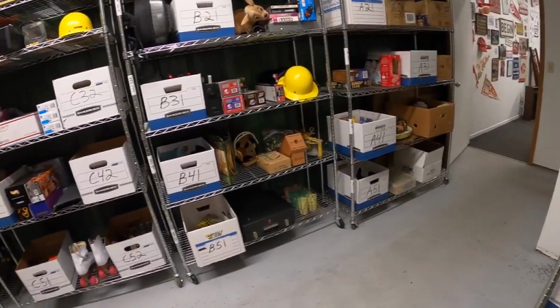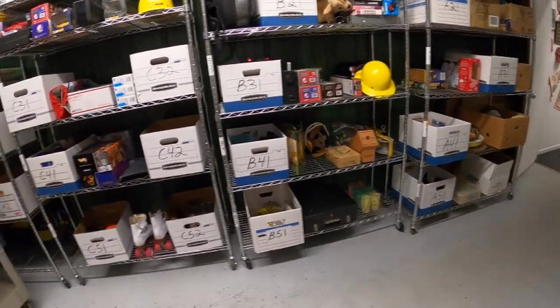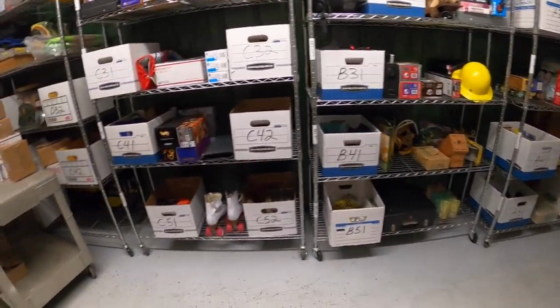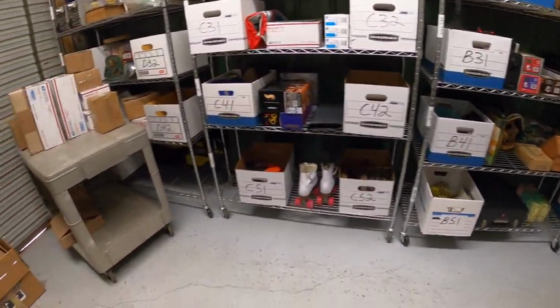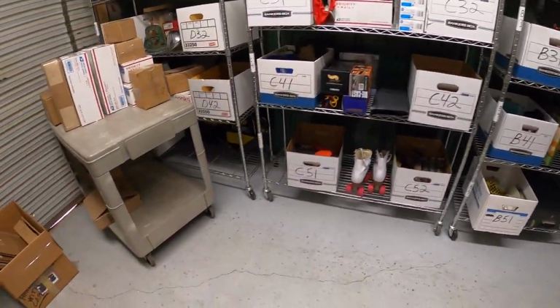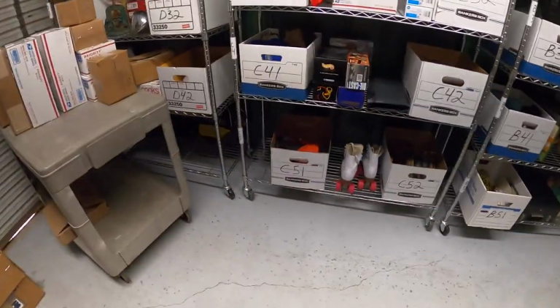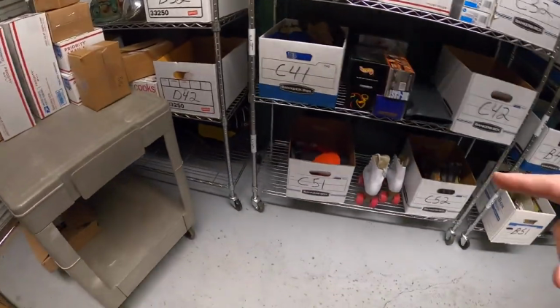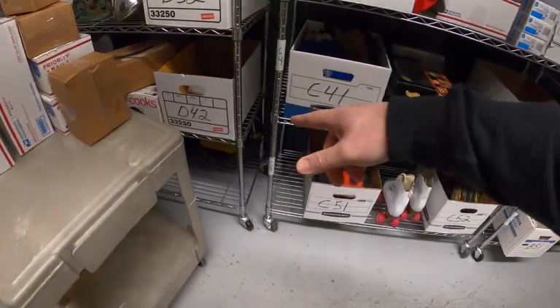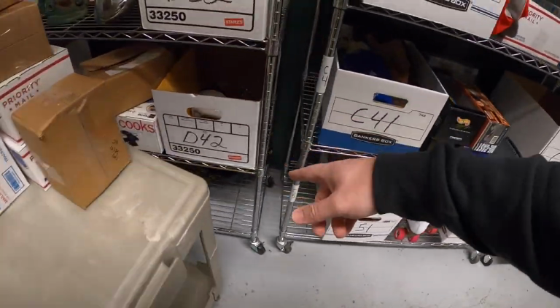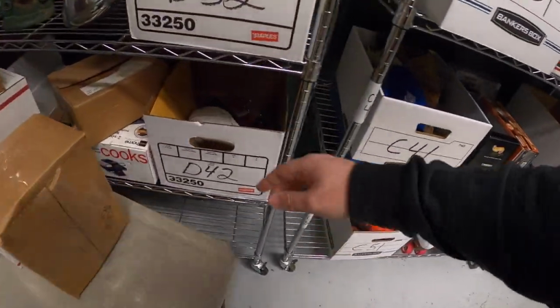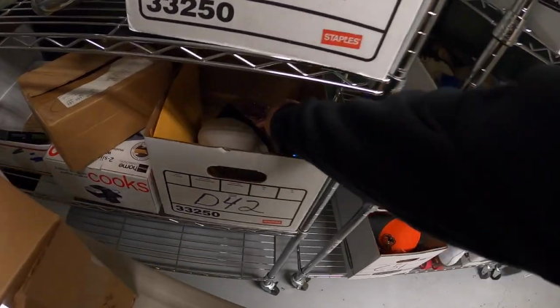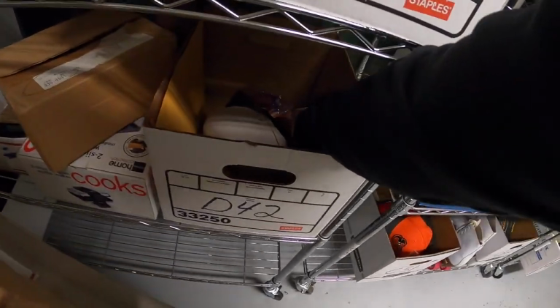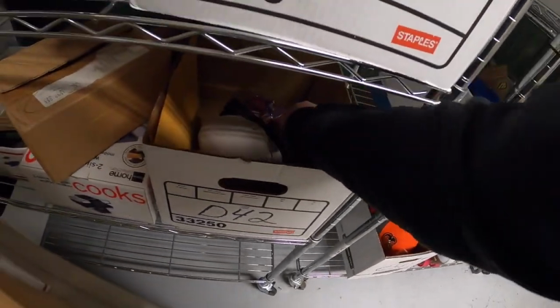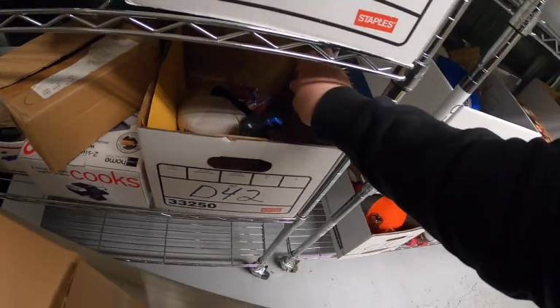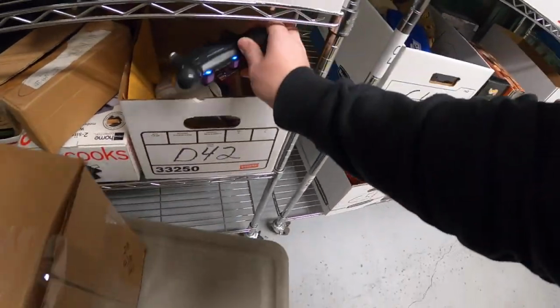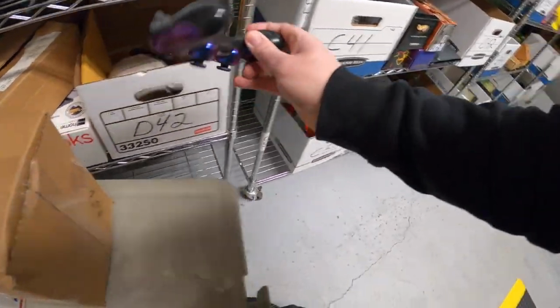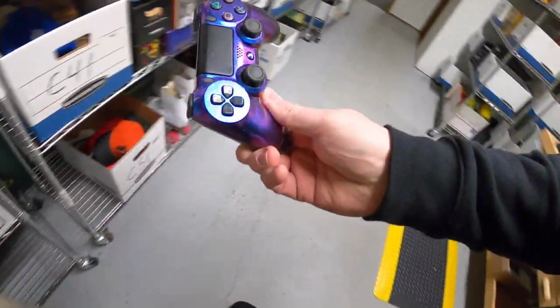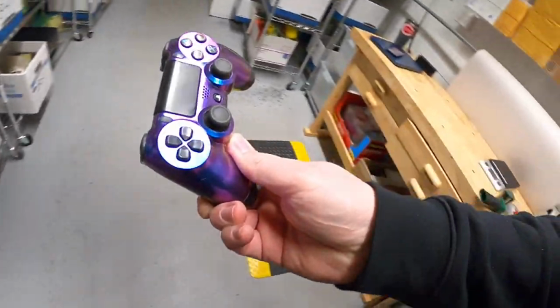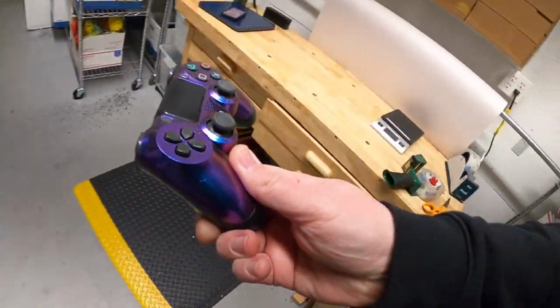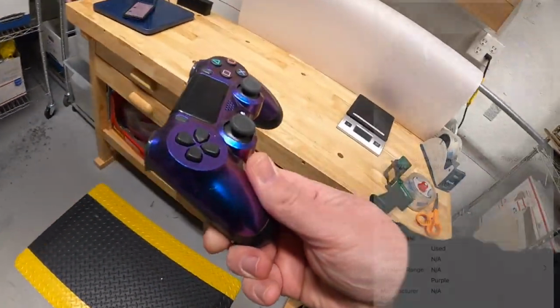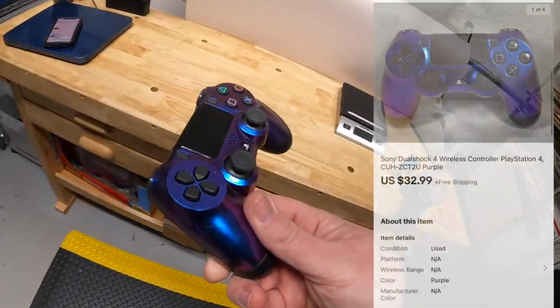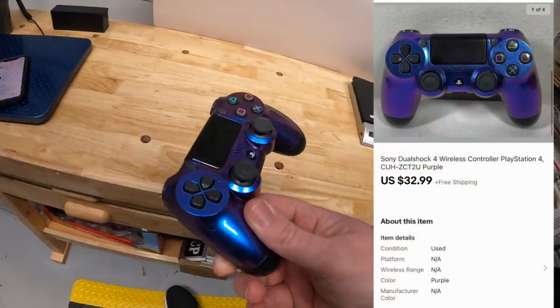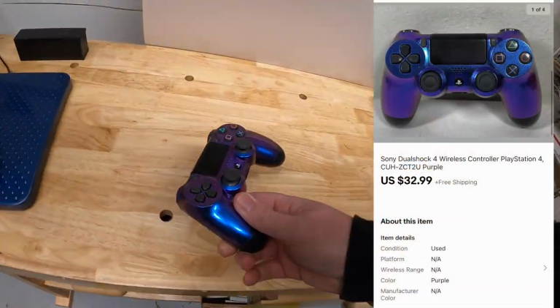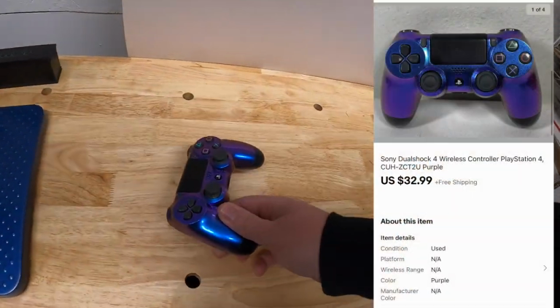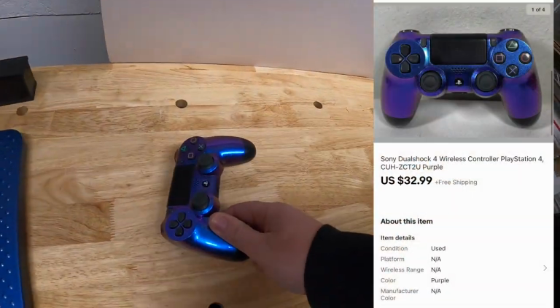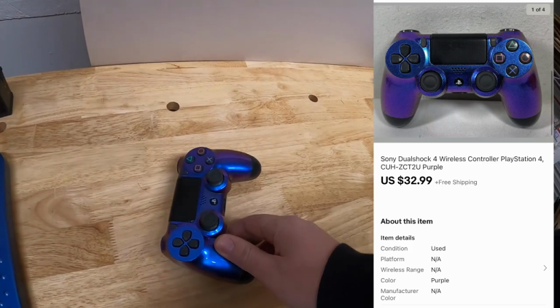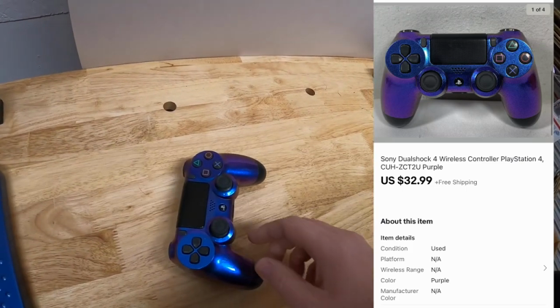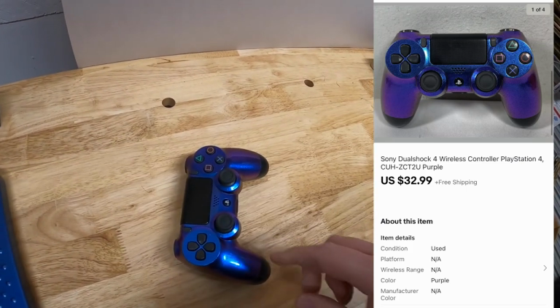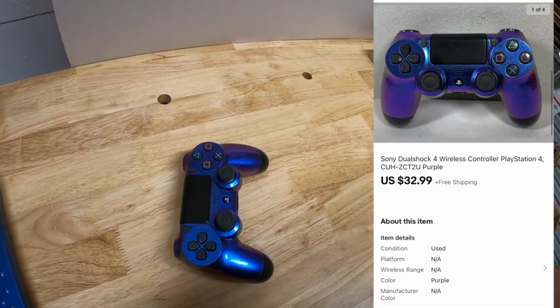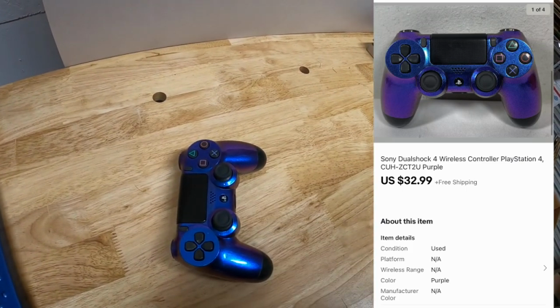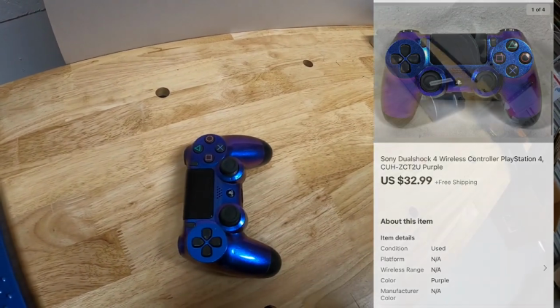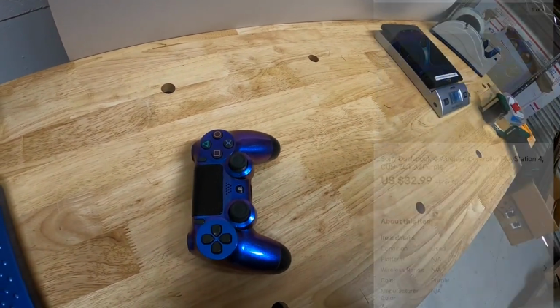Next thing — coming over to D42 right here — it is a PlayStation 4 controller, something I got from the Pickware resellers. That sold for $32.99 free shipping.